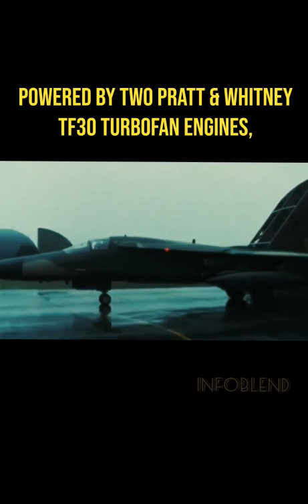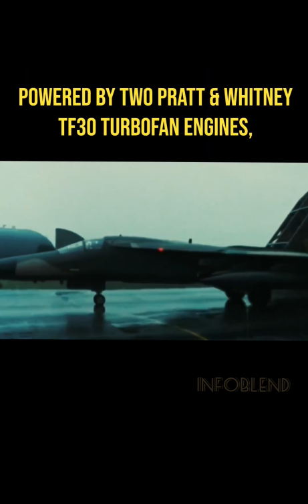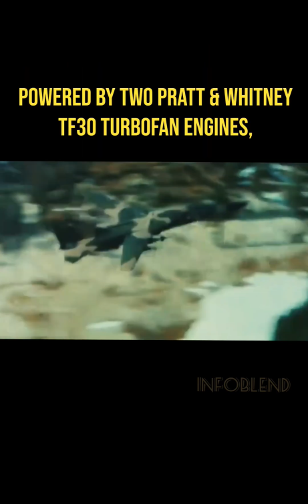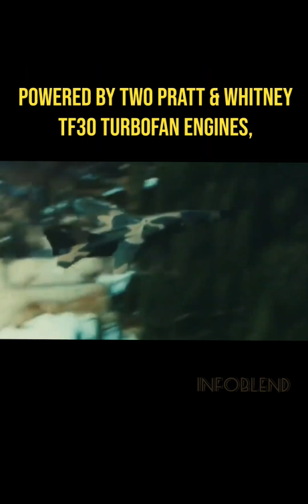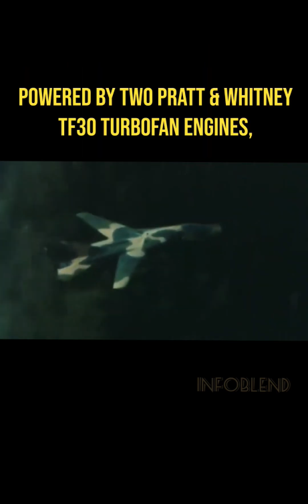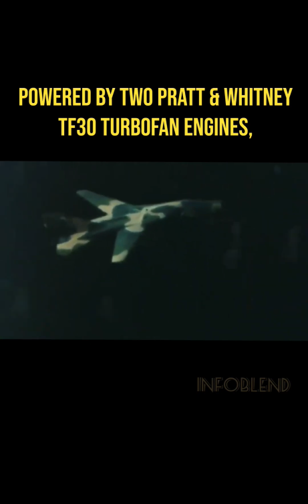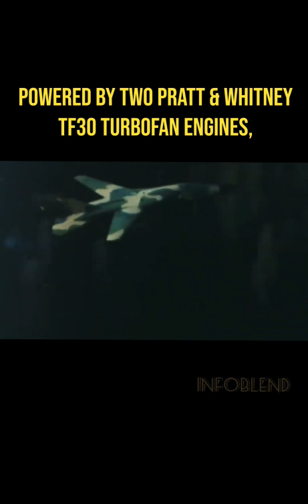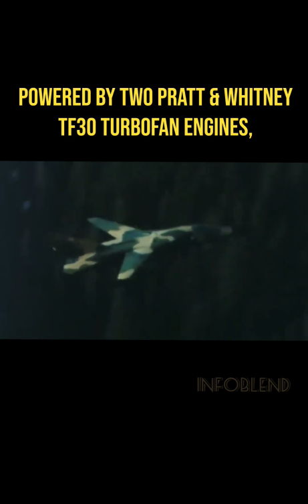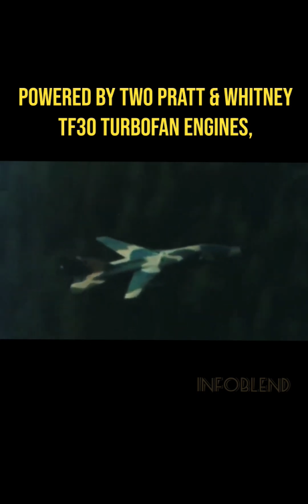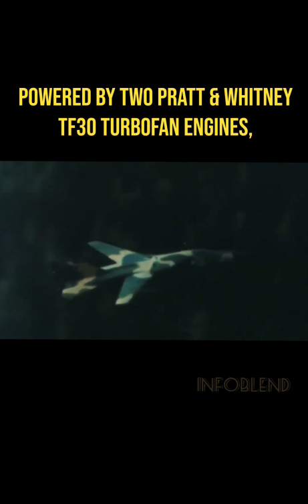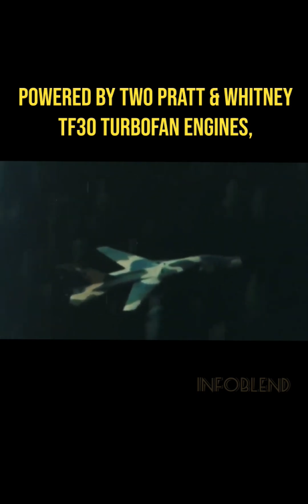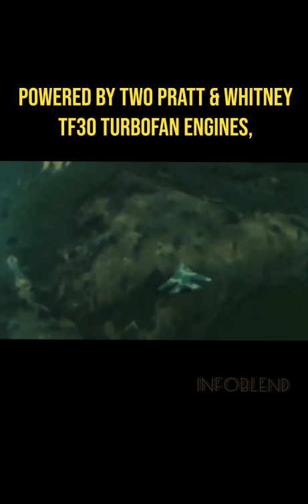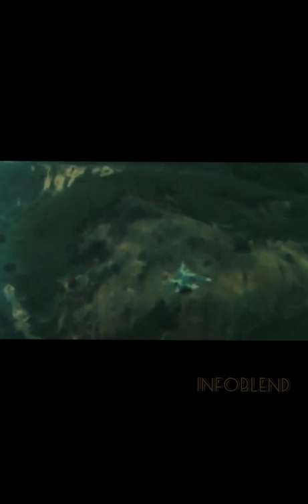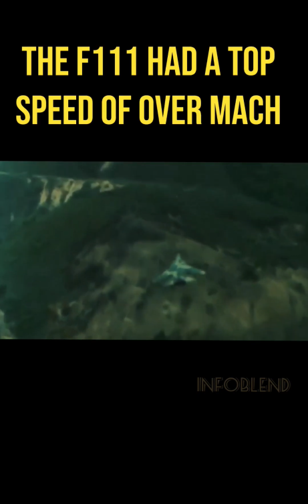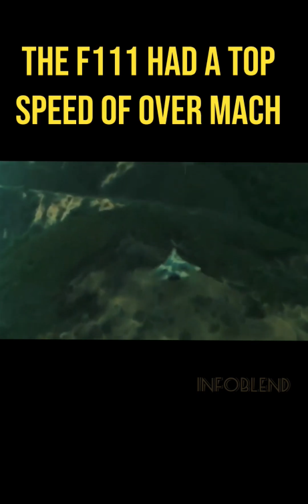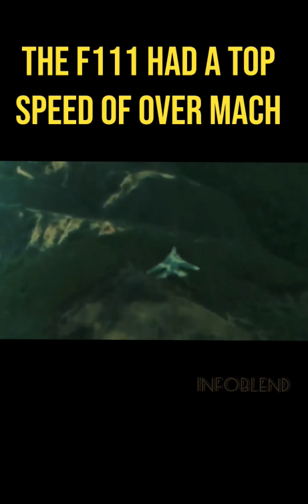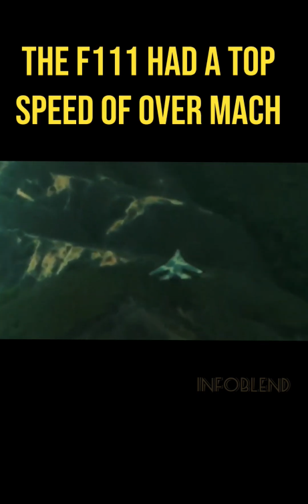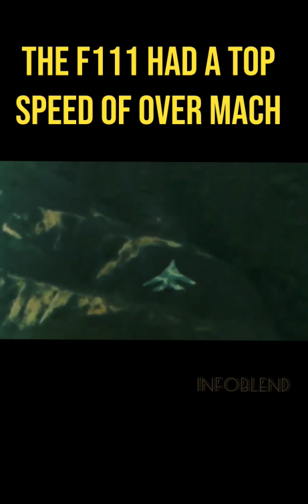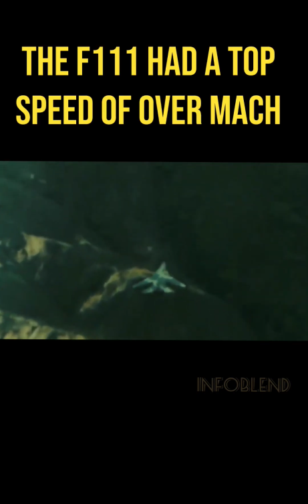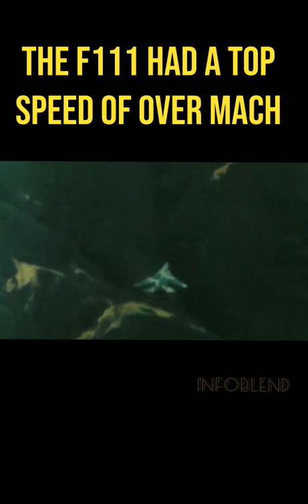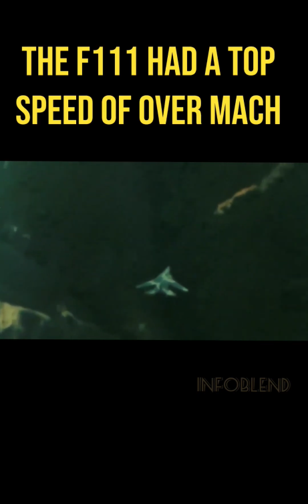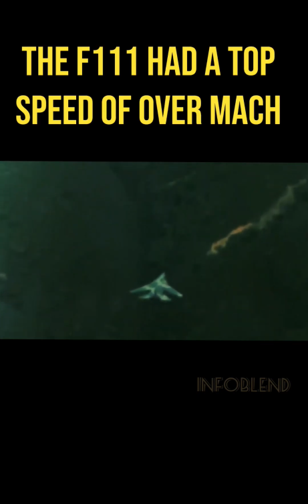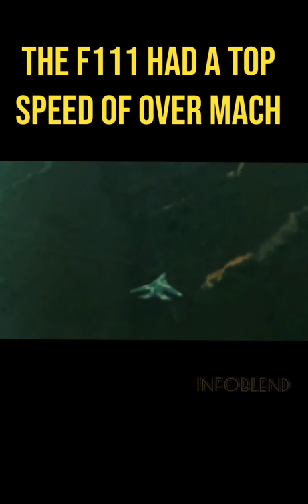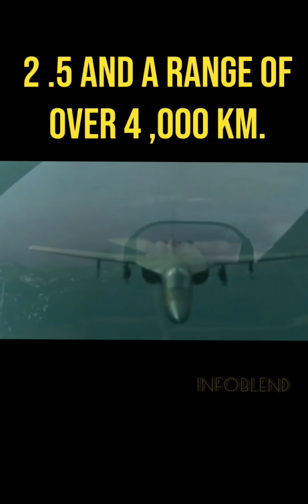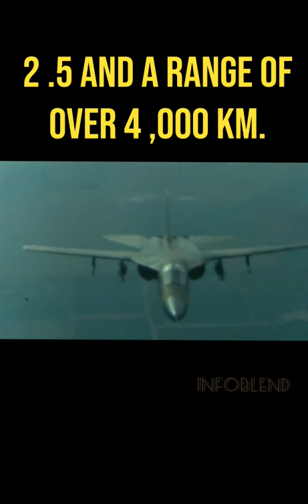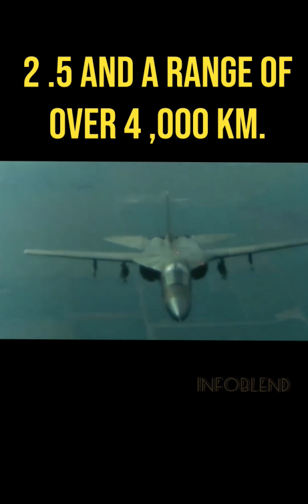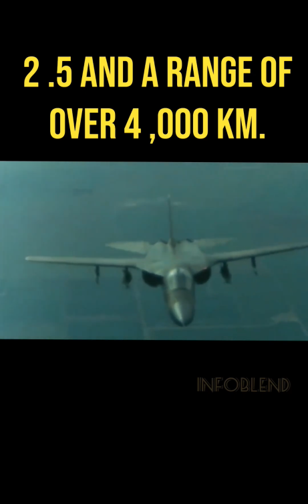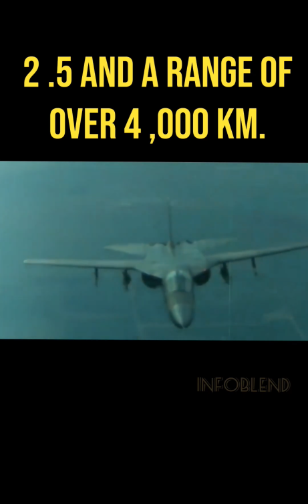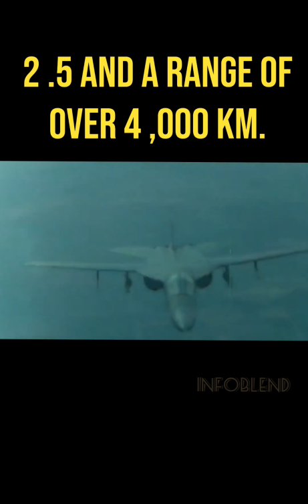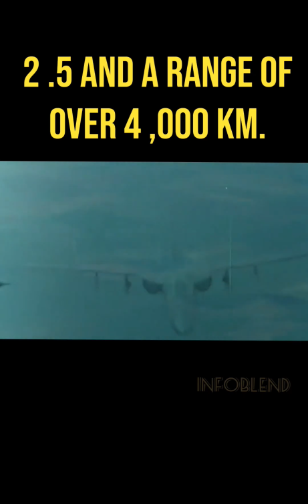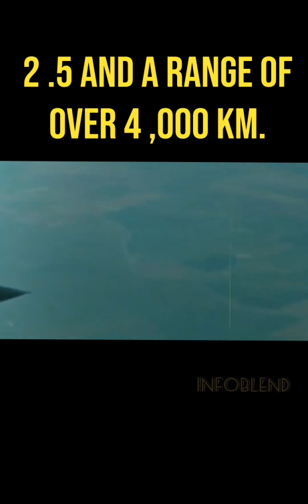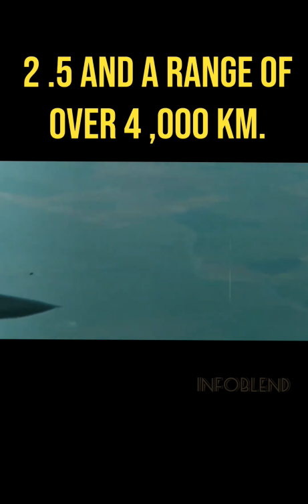Powered by two Pratt and Whitney TF-30 turbofan engines, the F-111 had a top speed of over Mach 2.5 and a range of over 4,000 kilometers.